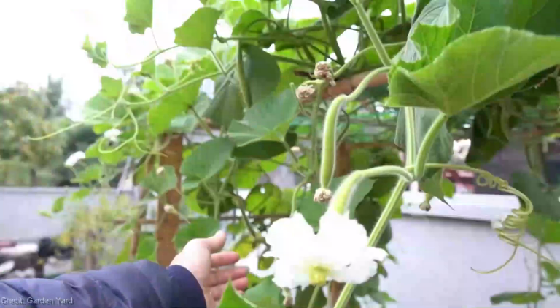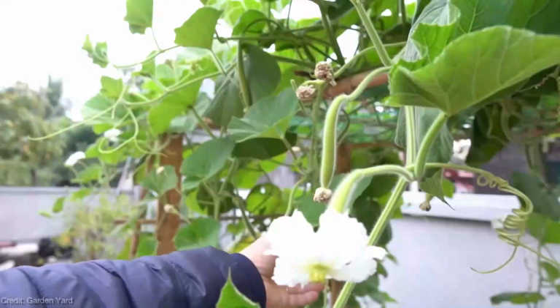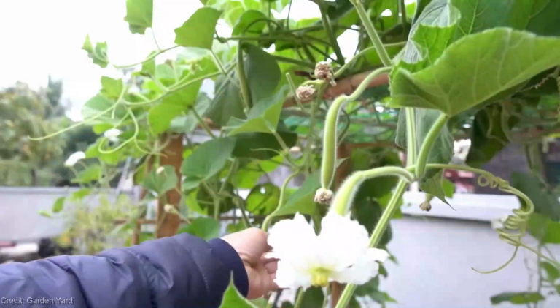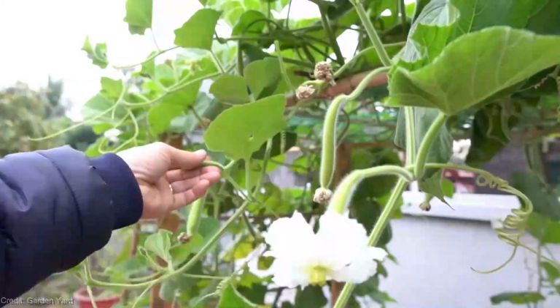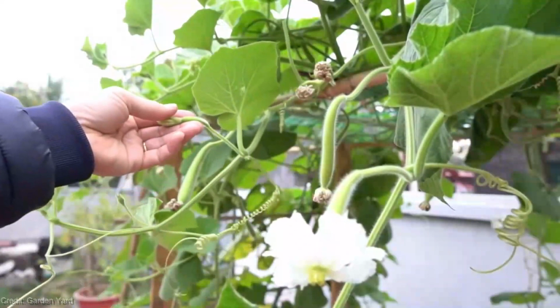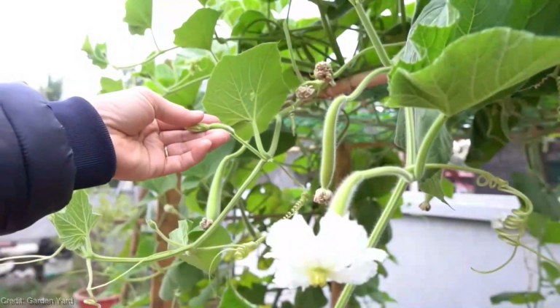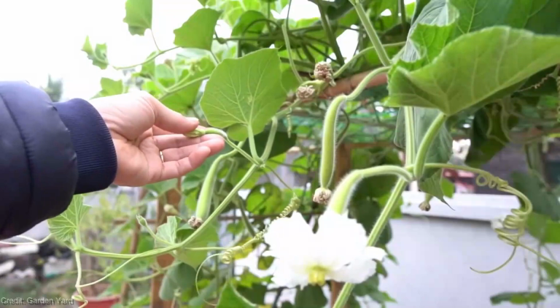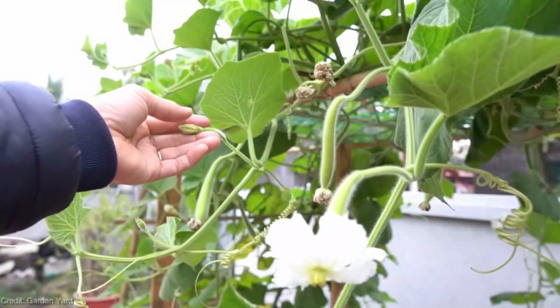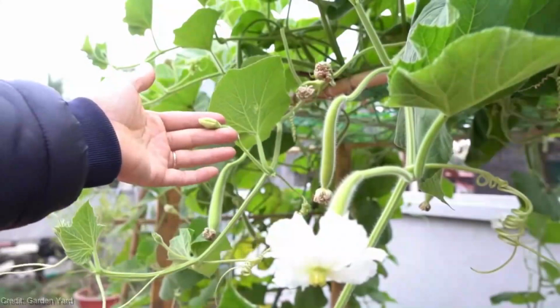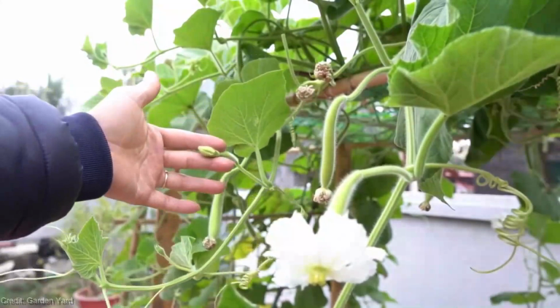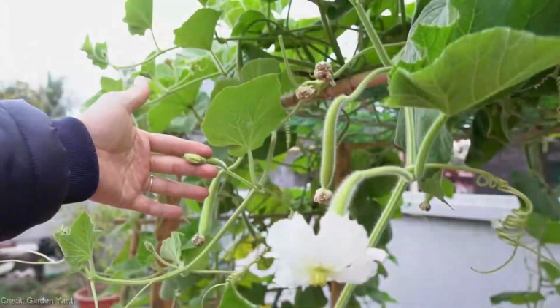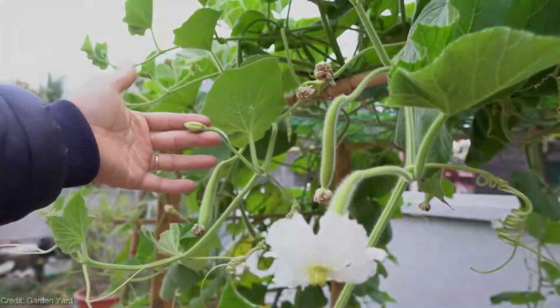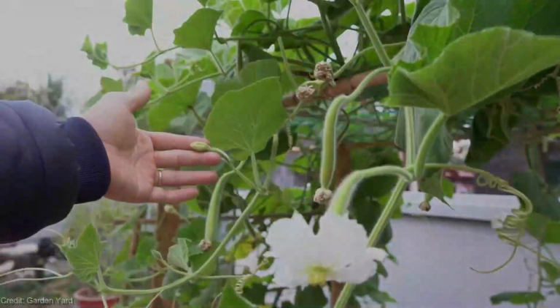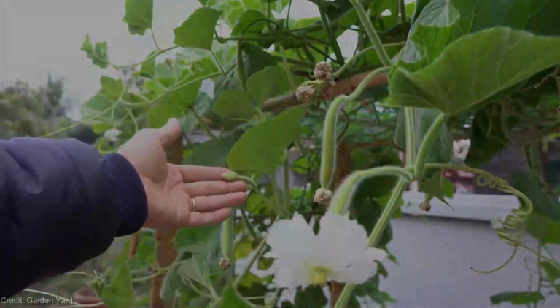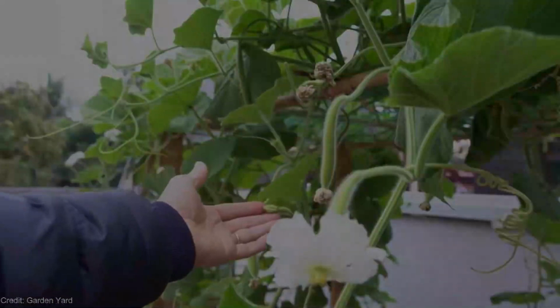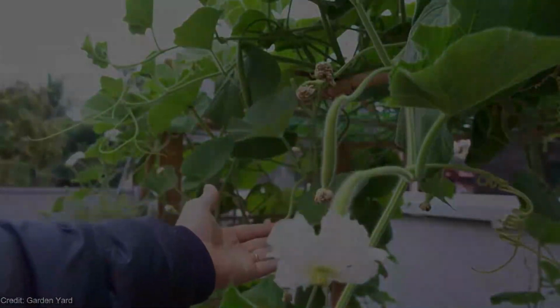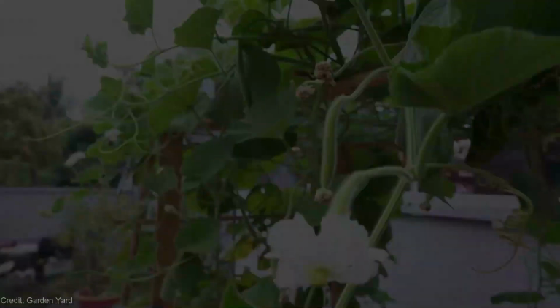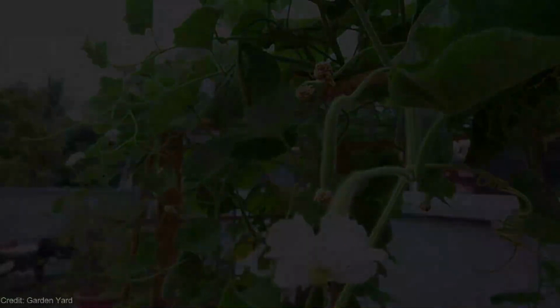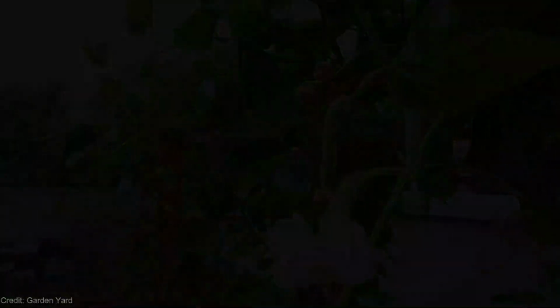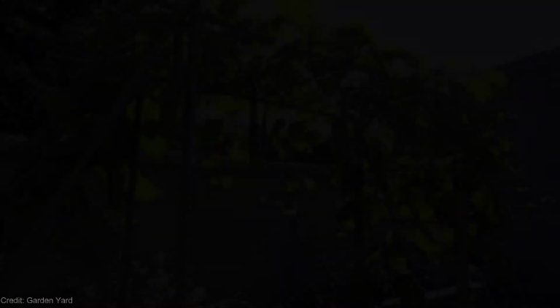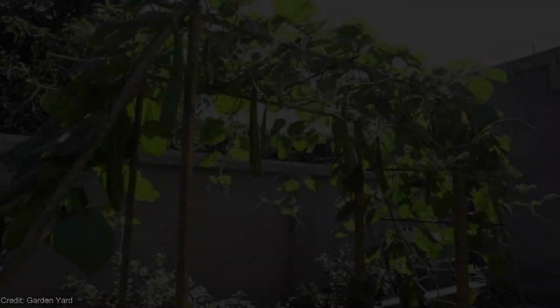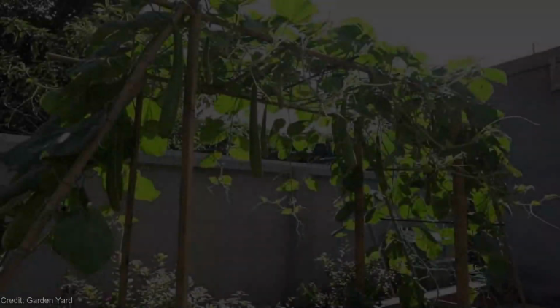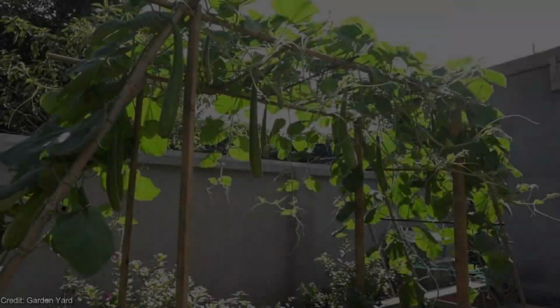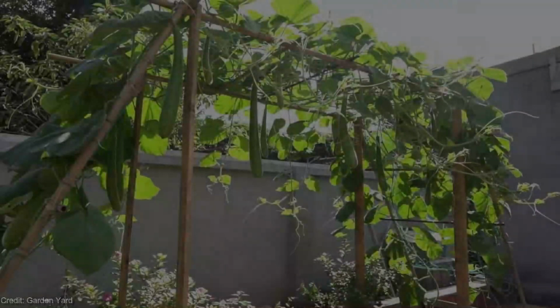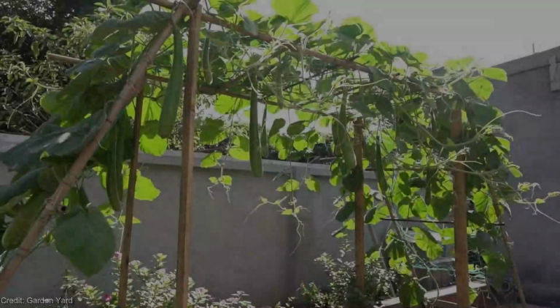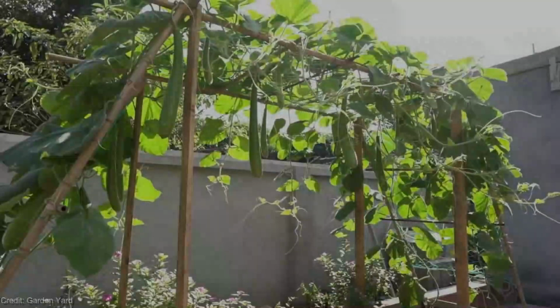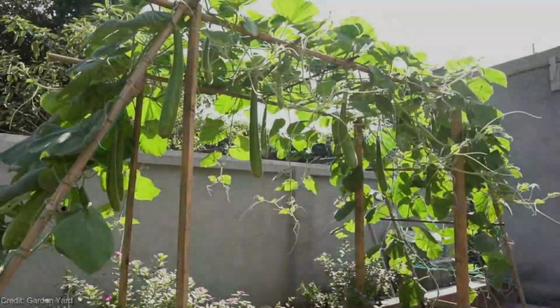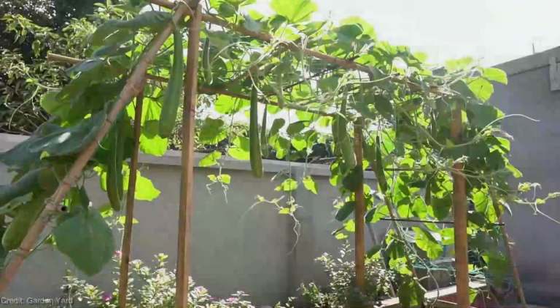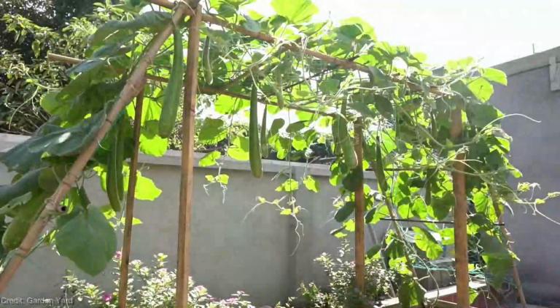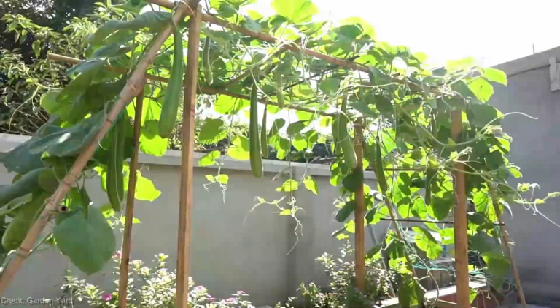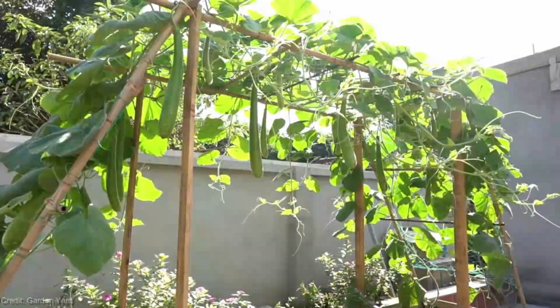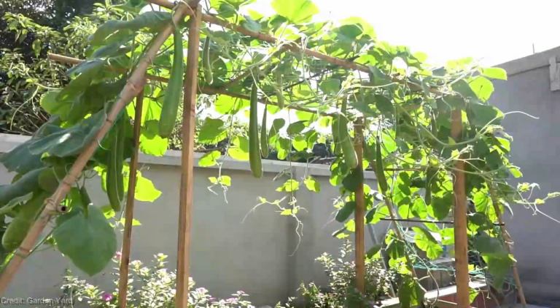Regularly inspect your plants for pests, water them appropriately, and provide occasional pruning to ensure optimum growth. And when the time comes, get ready for a bountiful harvest of fresh, homegrown zucchinis!